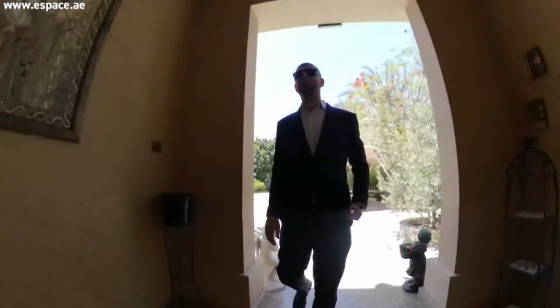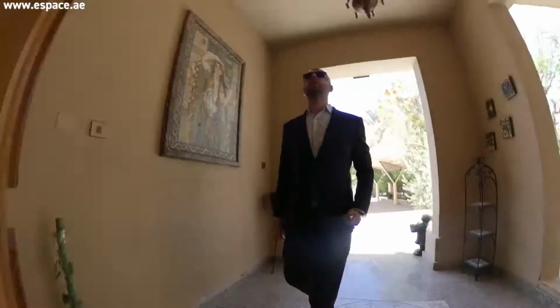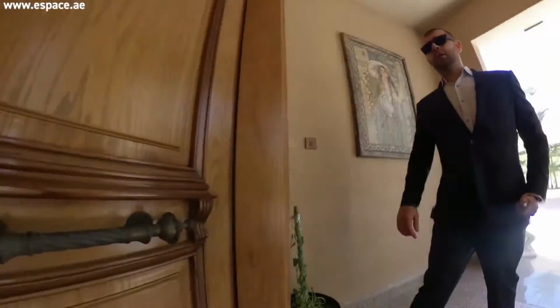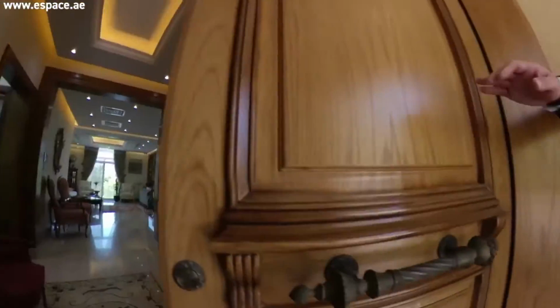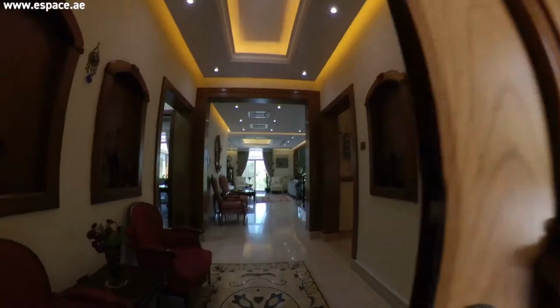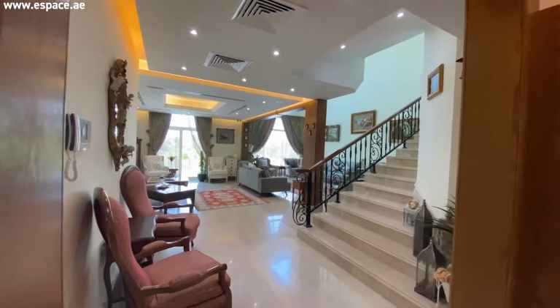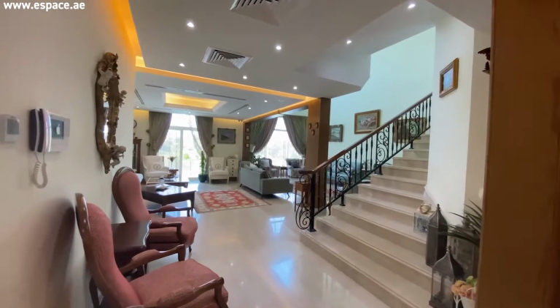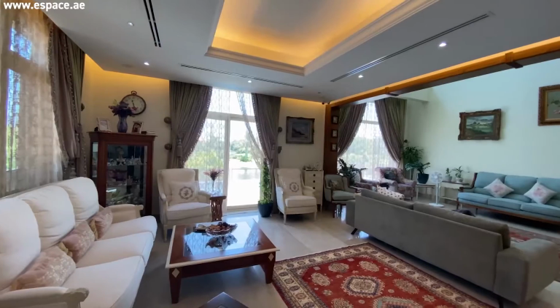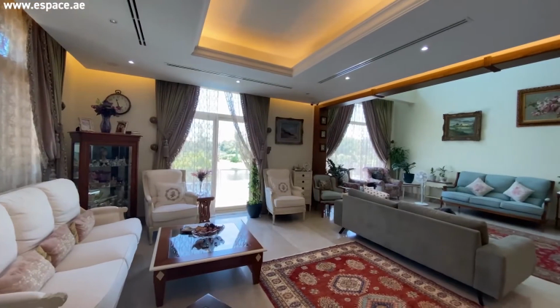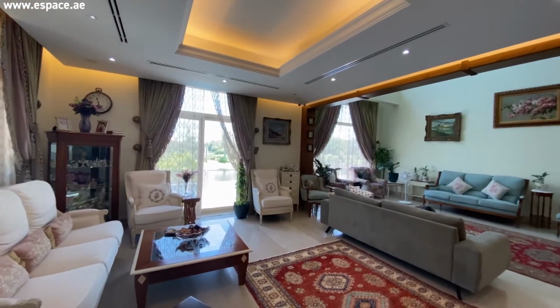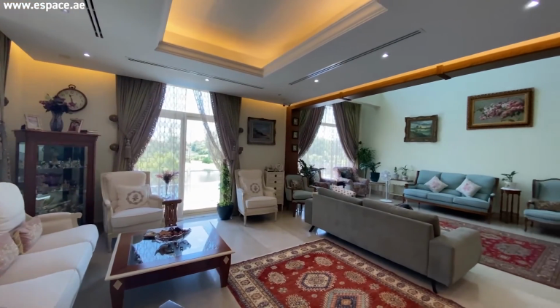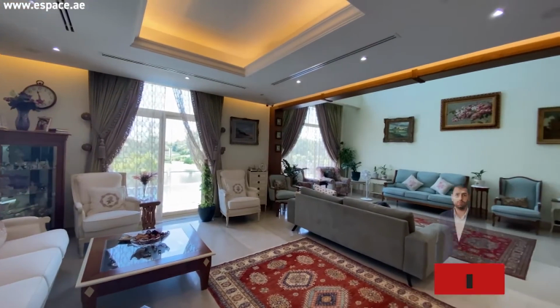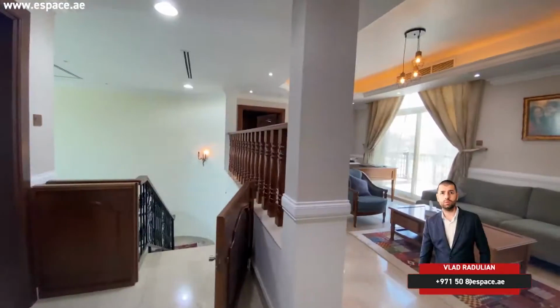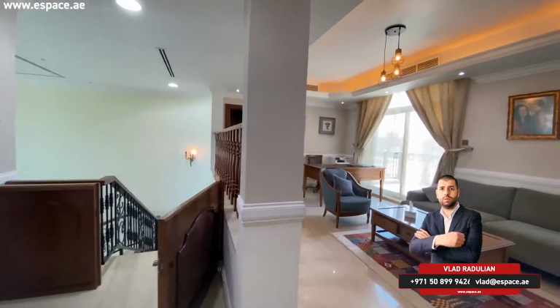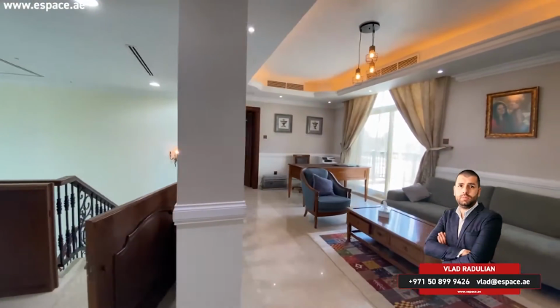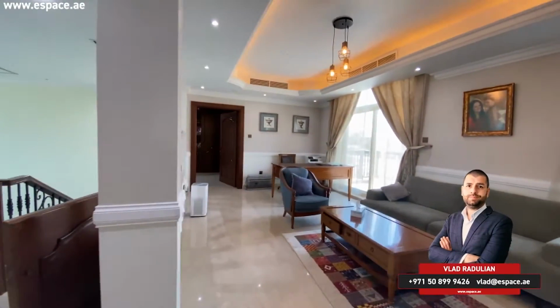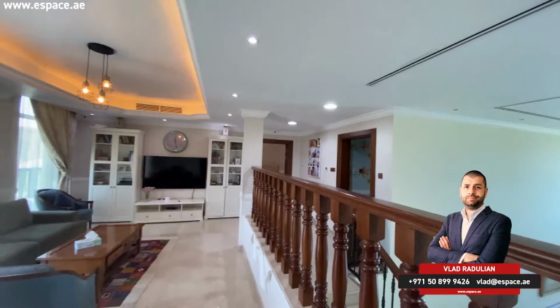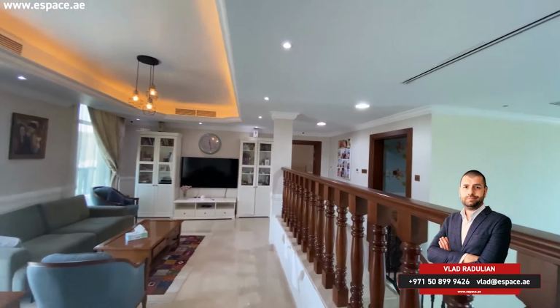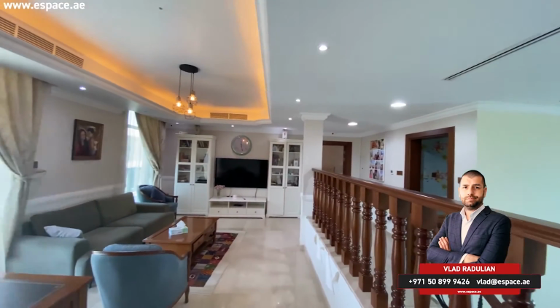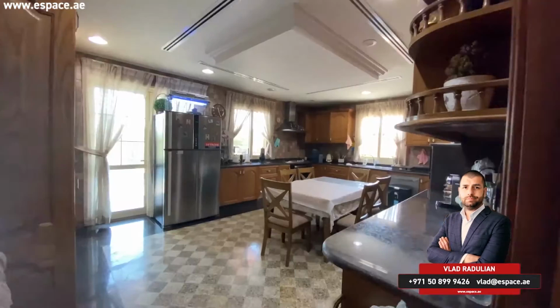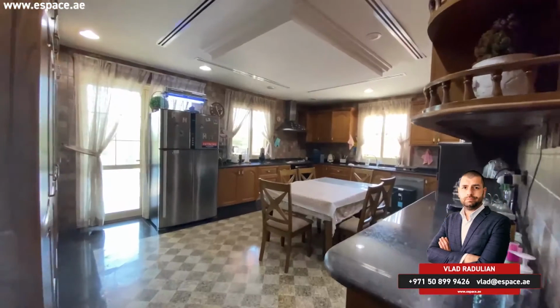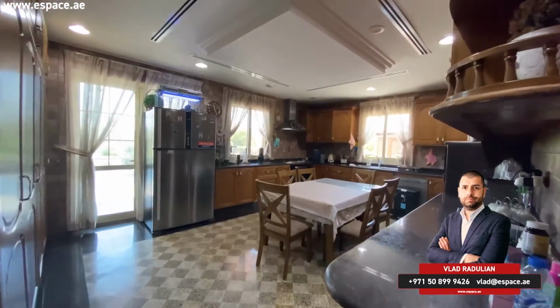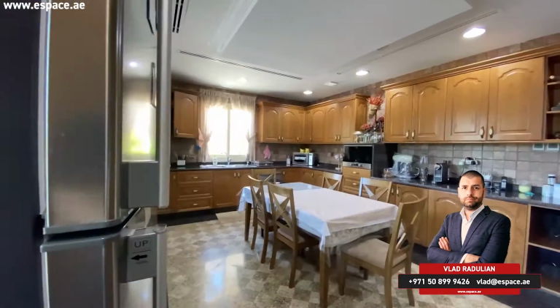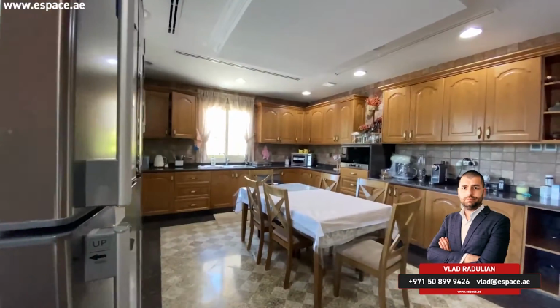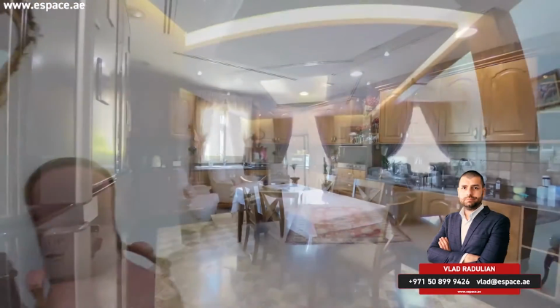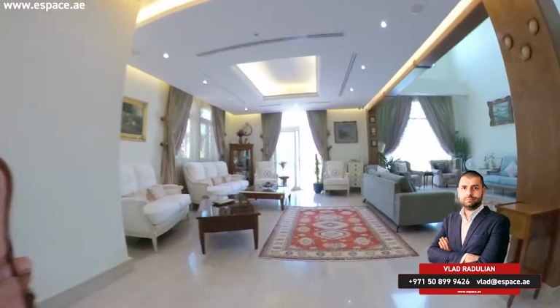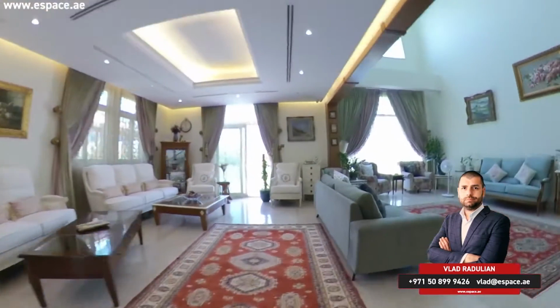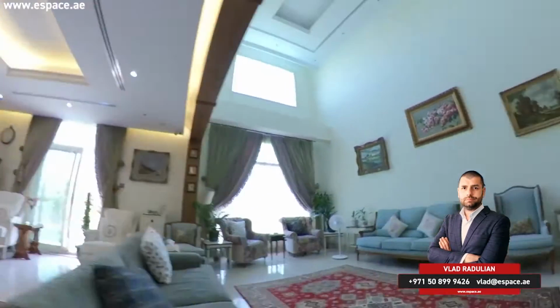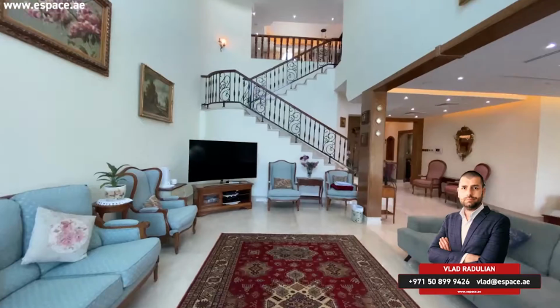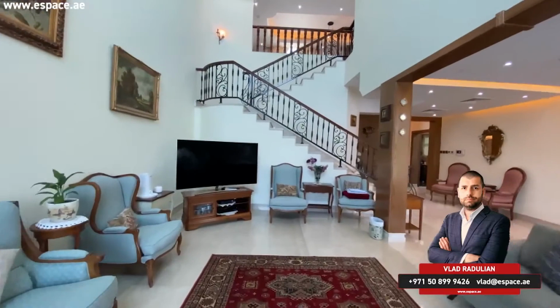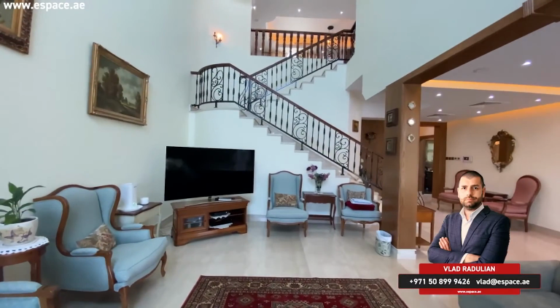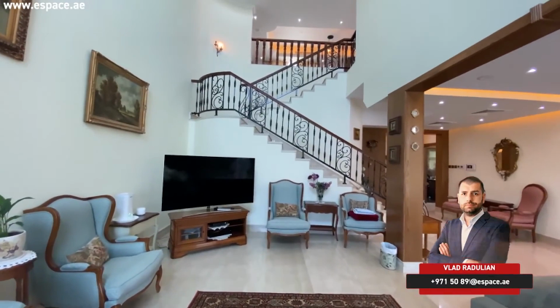As we walk in, you notice marble flooring and hardwood doors — everything about the house has been improved. A signature of Jumeirah Islands is the double-height ceiling as we walk into this area.